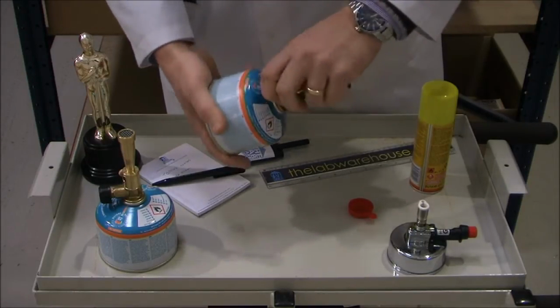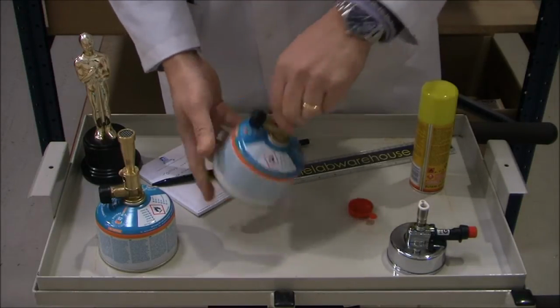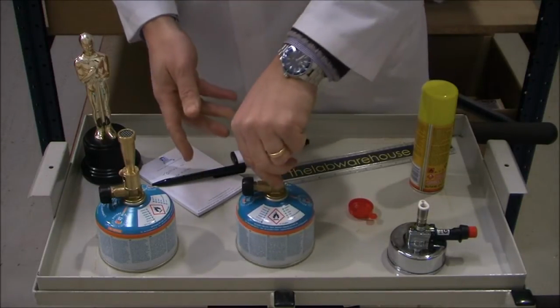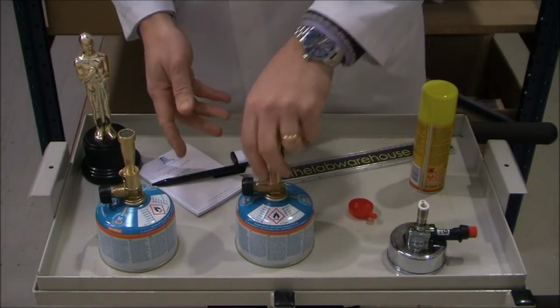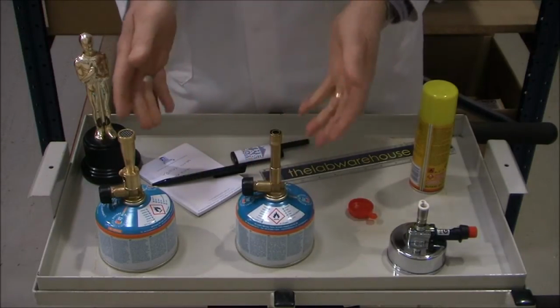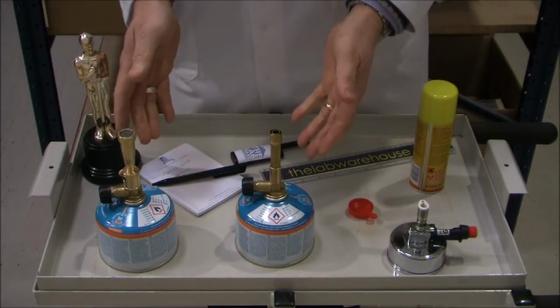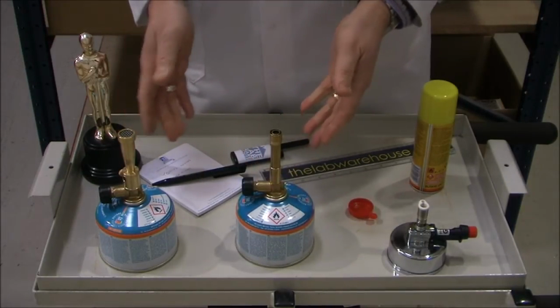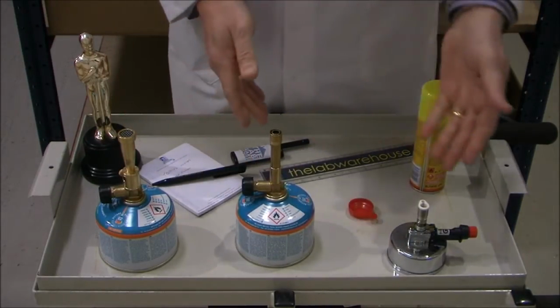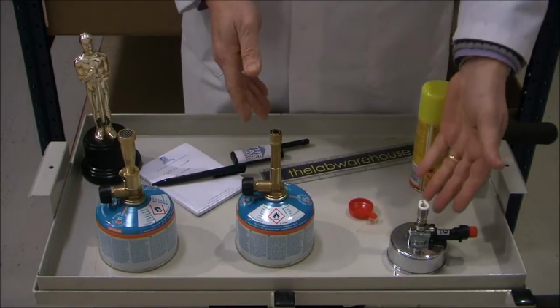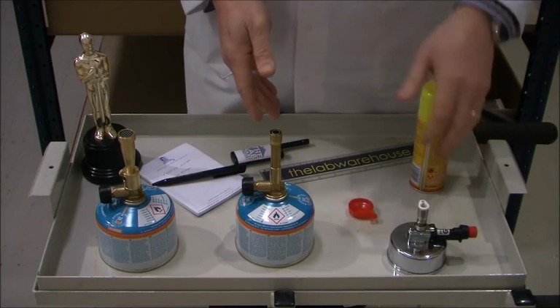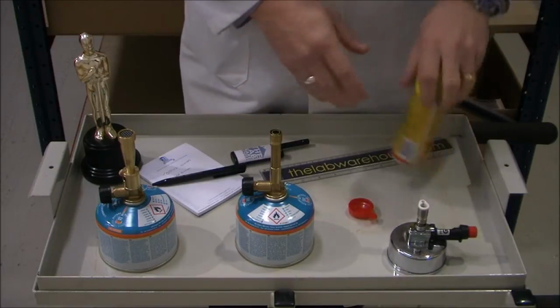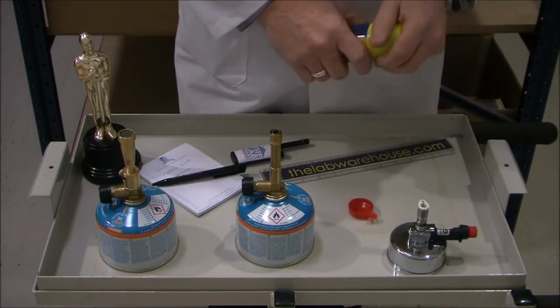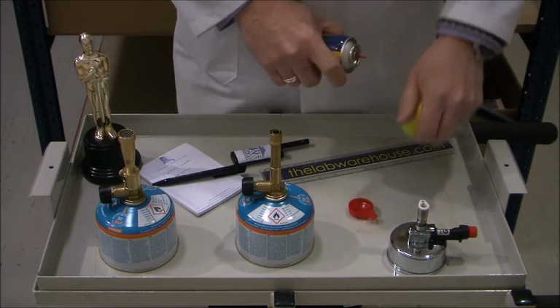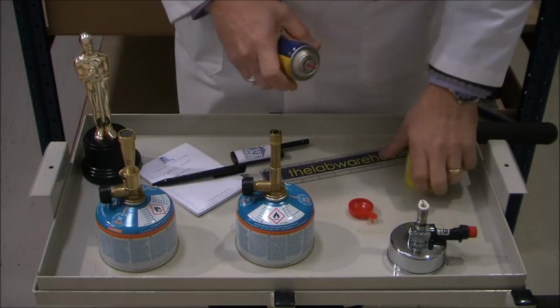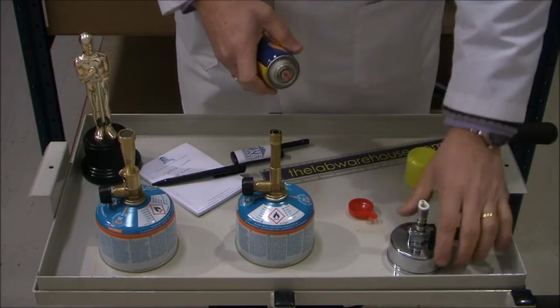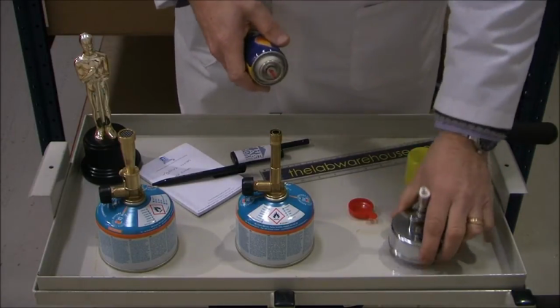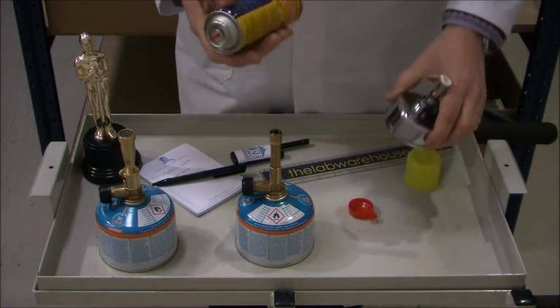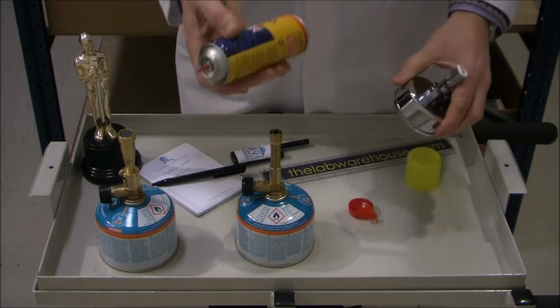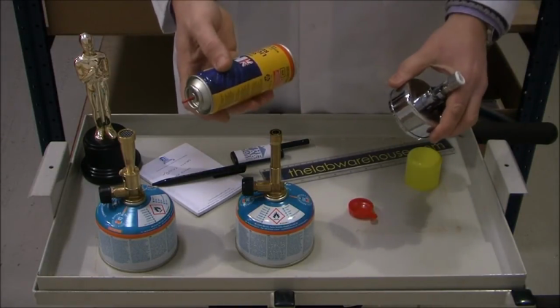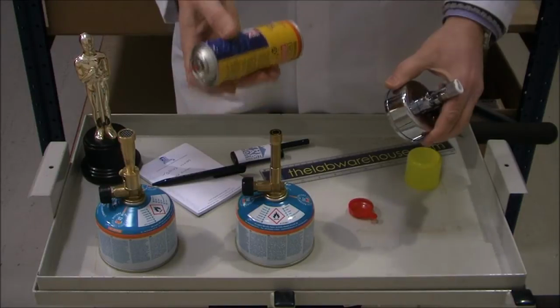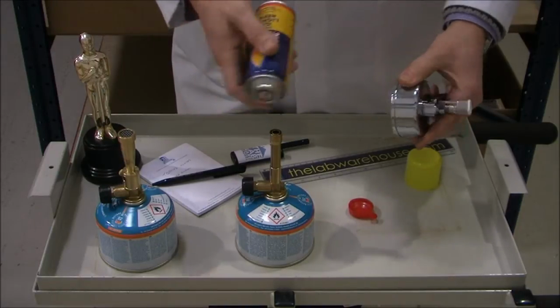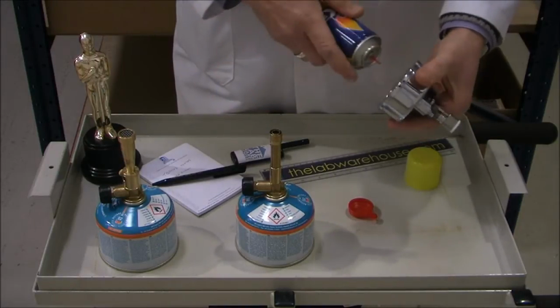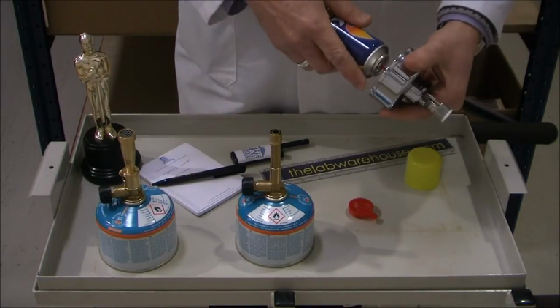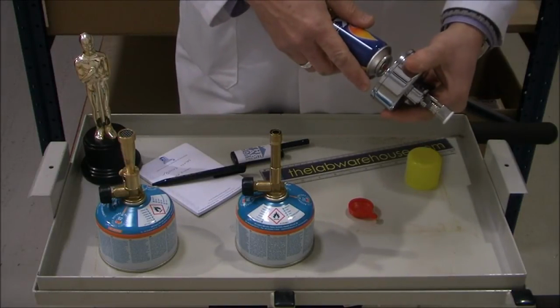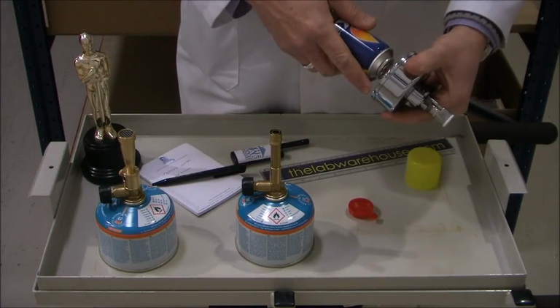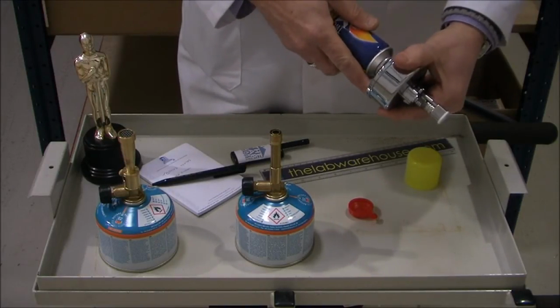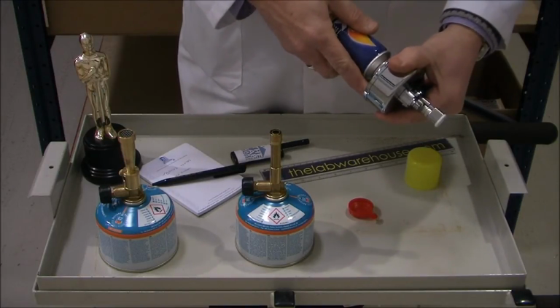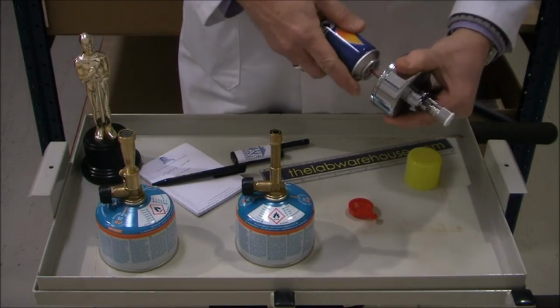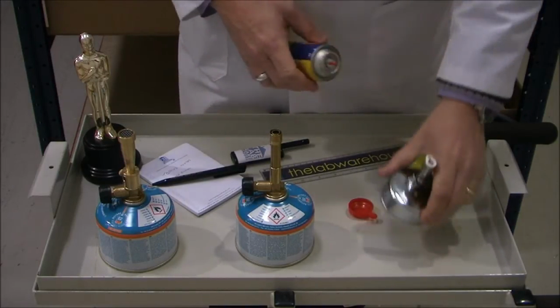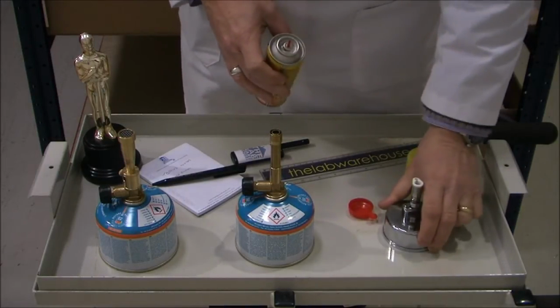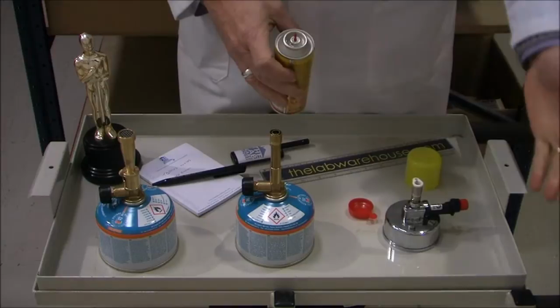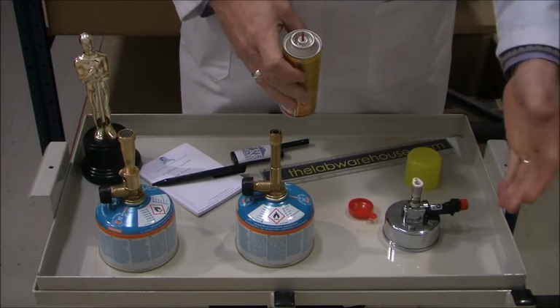You simply screw the burner into the cartridge. The valves are self-opening and they're ready for use. This one can be refilled using one of these readily available lighter refill cans. In goes the gas — you're good to go.